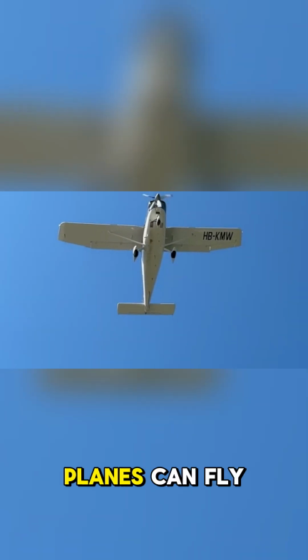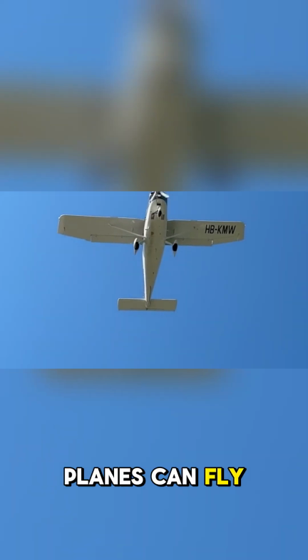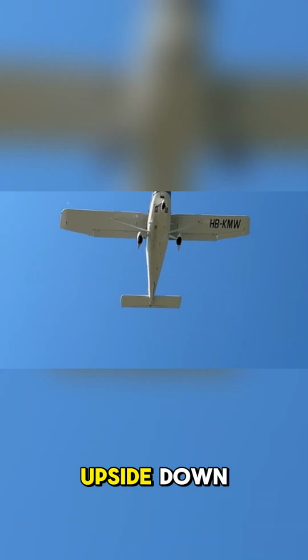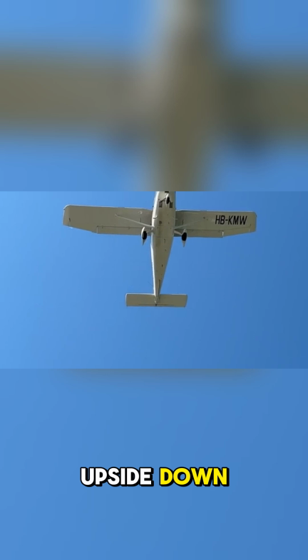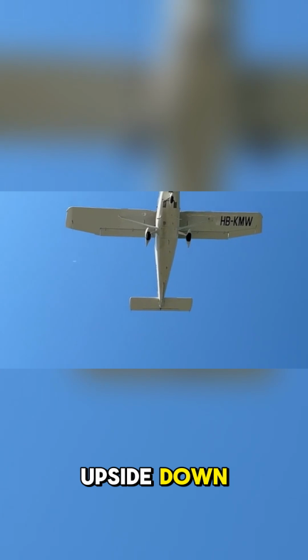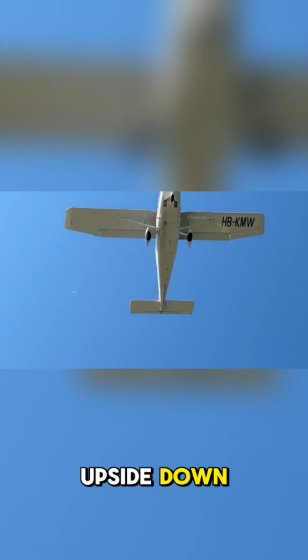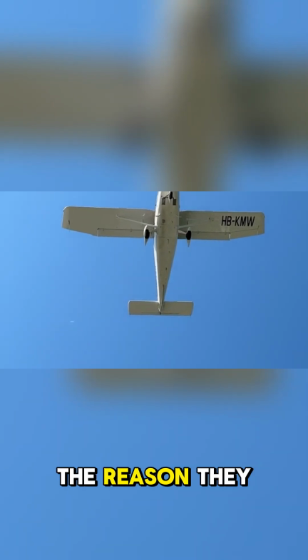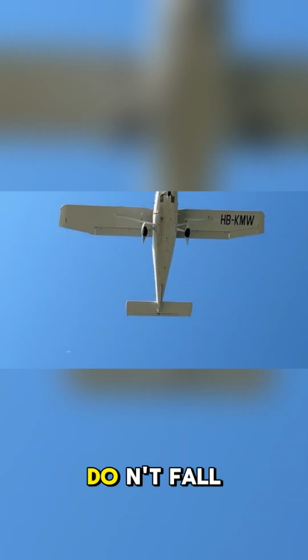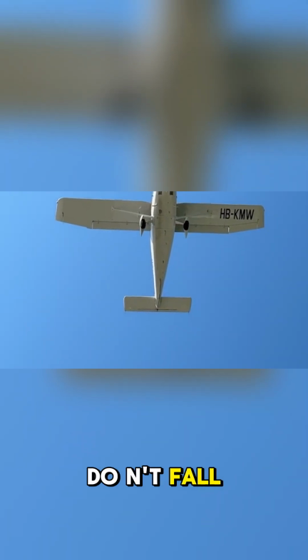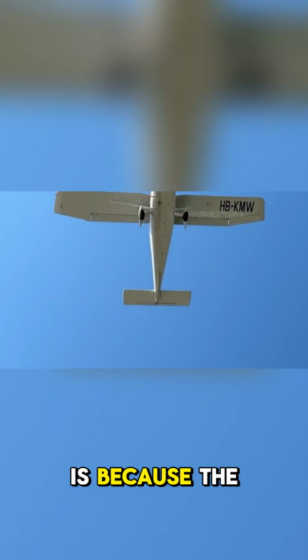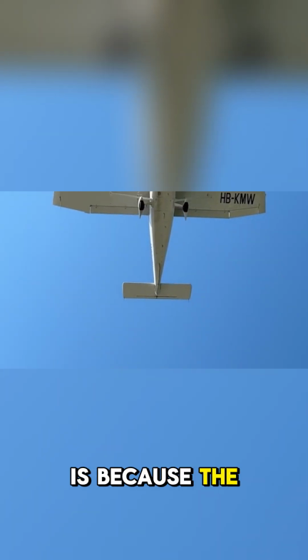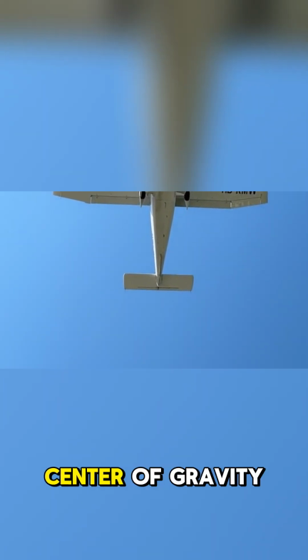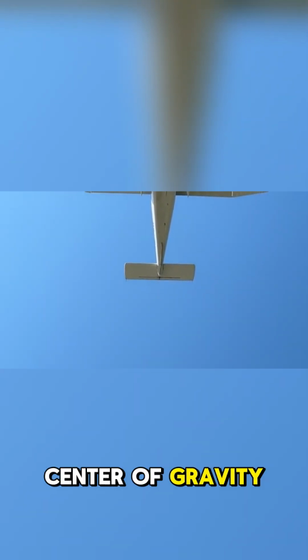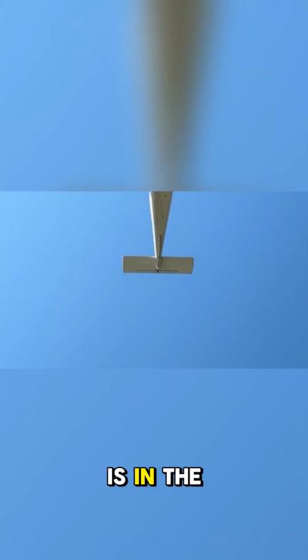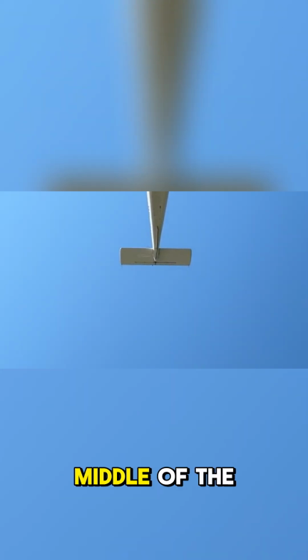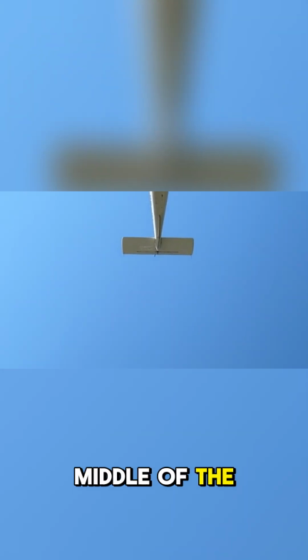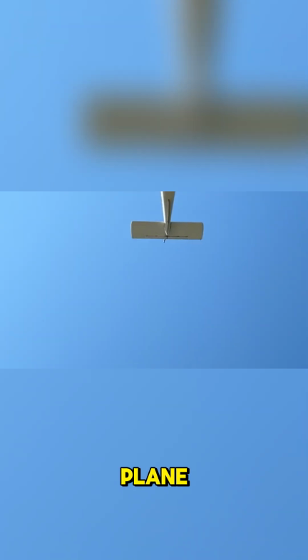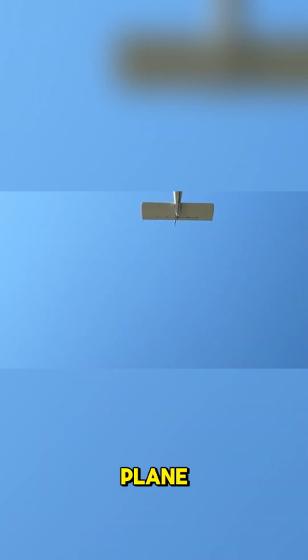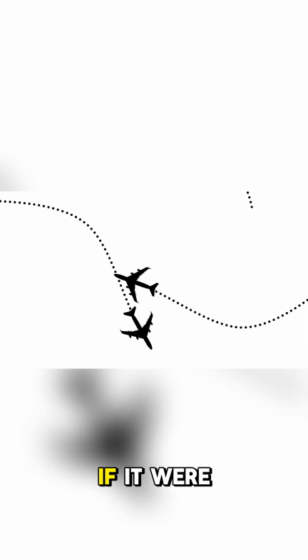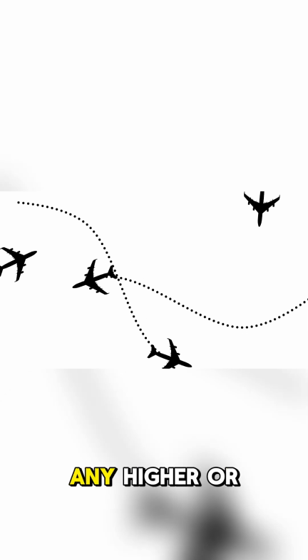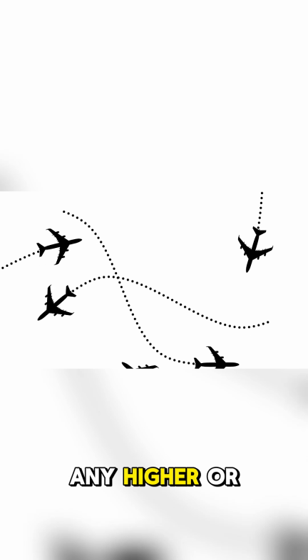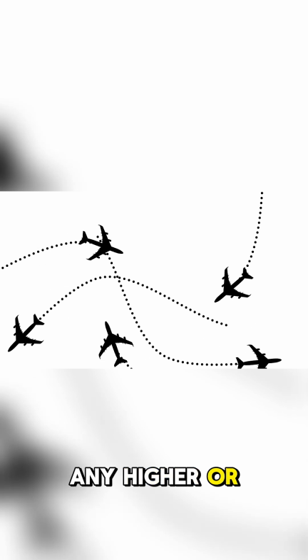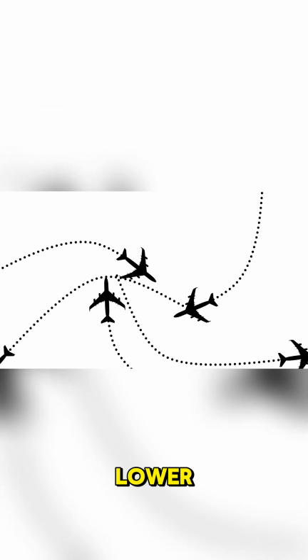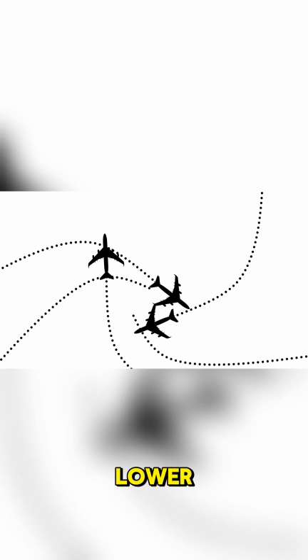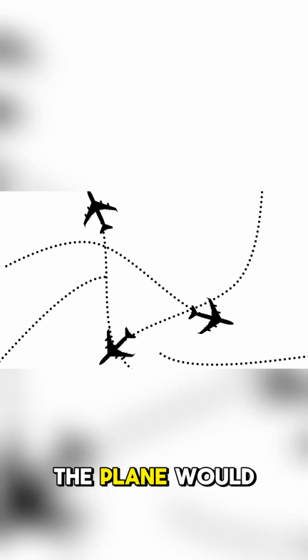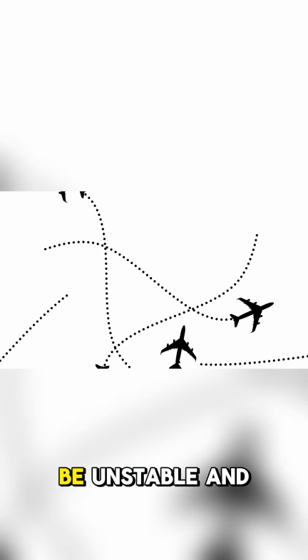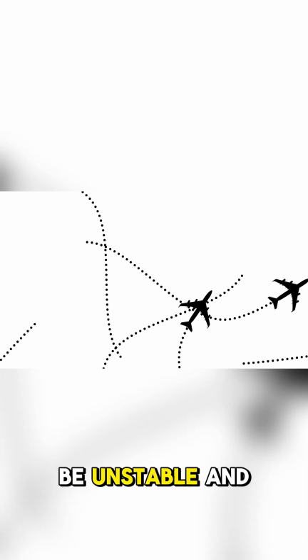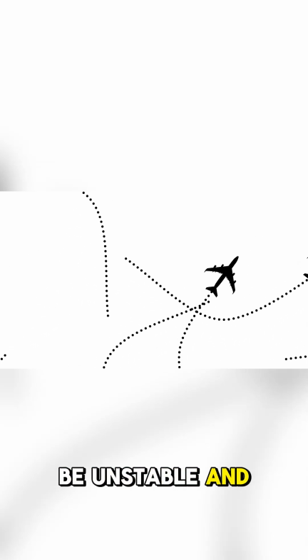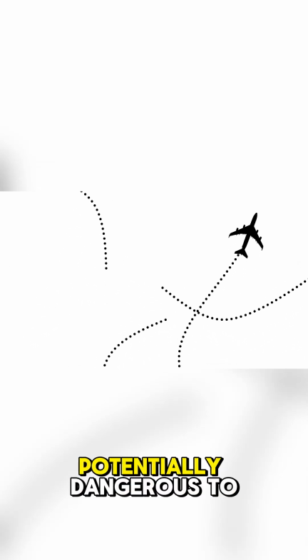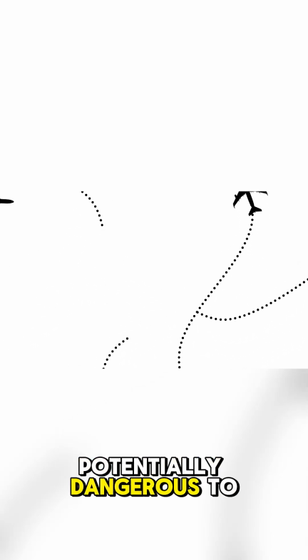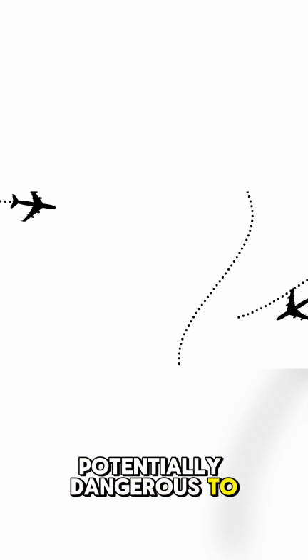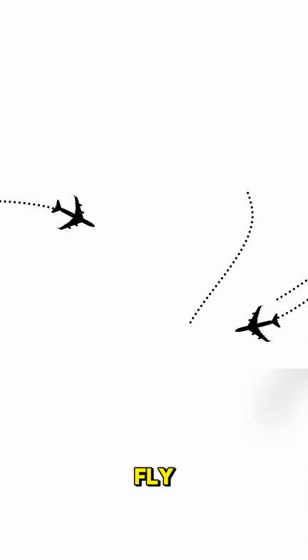Number 6: Planes can fly upside down. The reason they don't fall is because the center of gravity is in the middle of the plane. If it were any higher or lower, the plane would be unstable and potentially dangerous to fly.